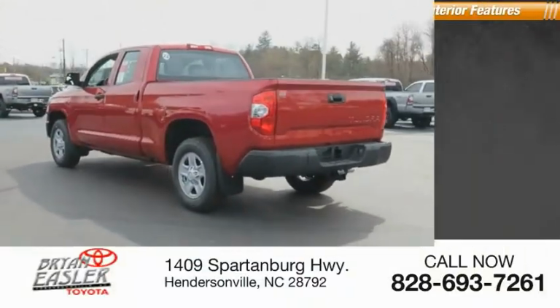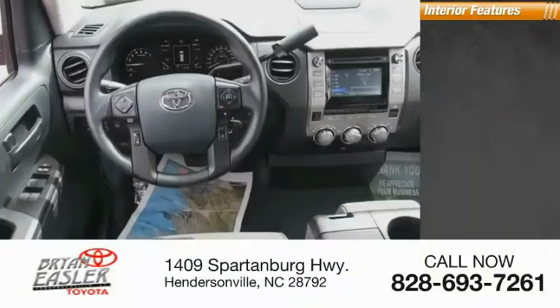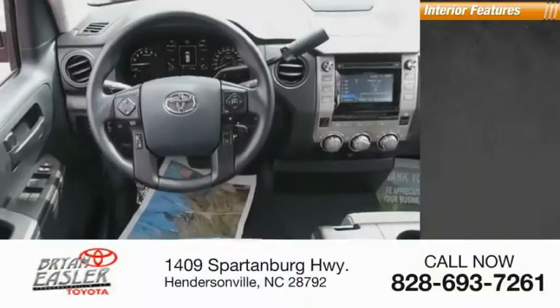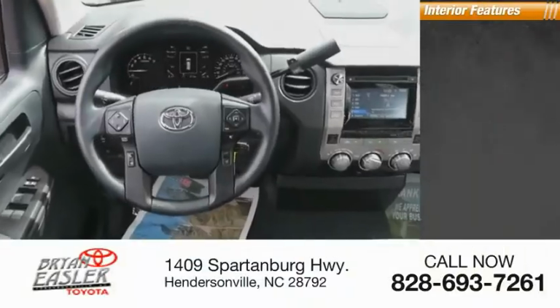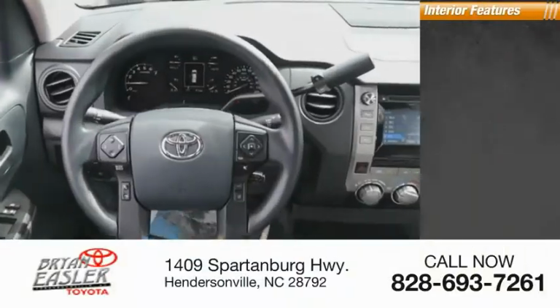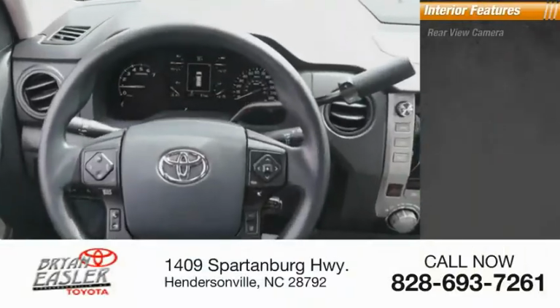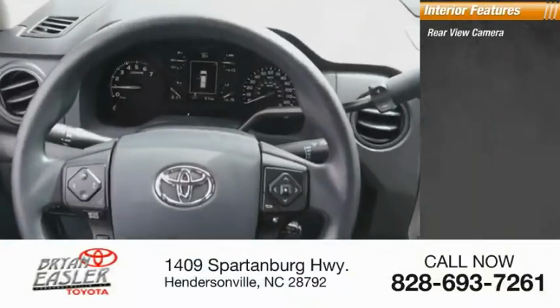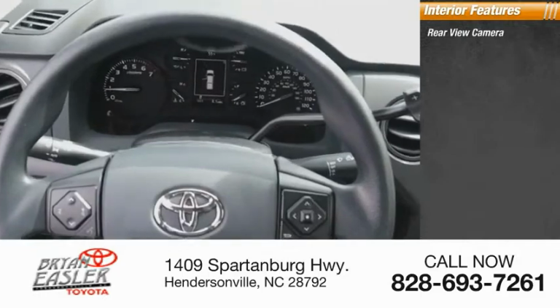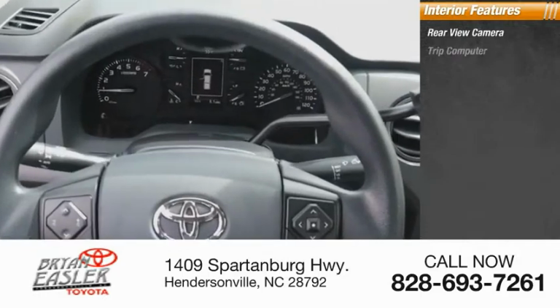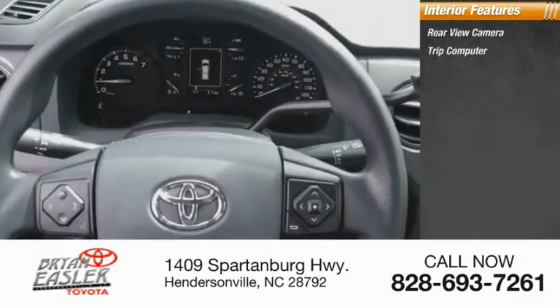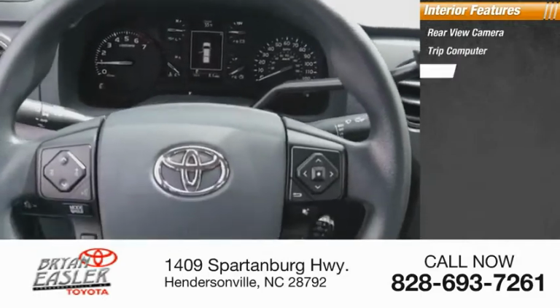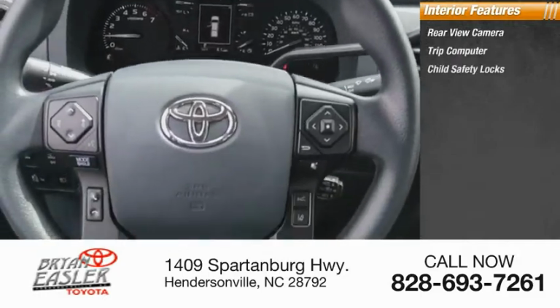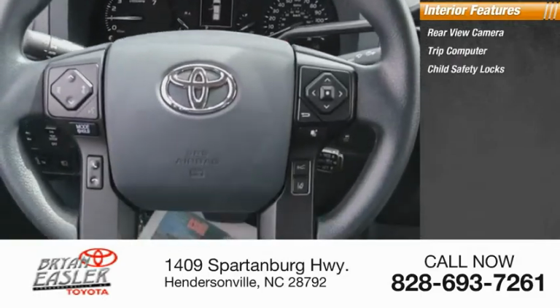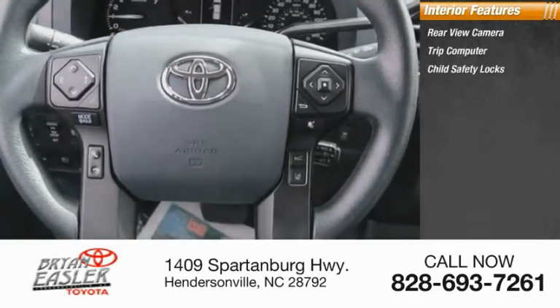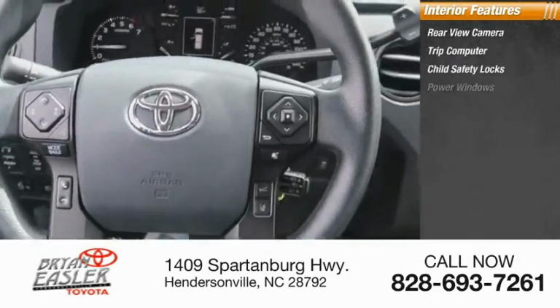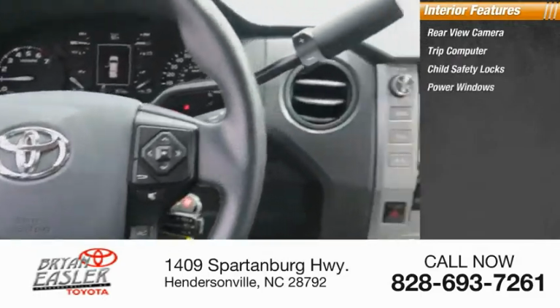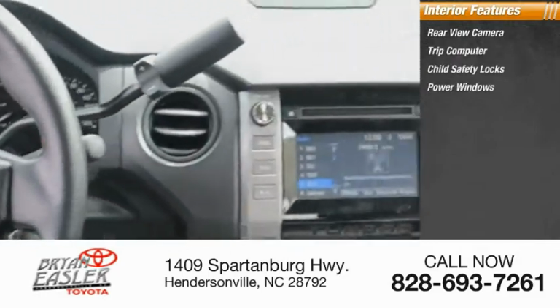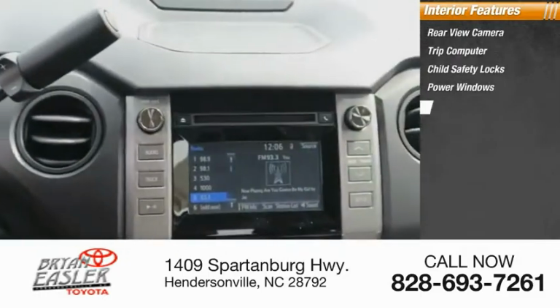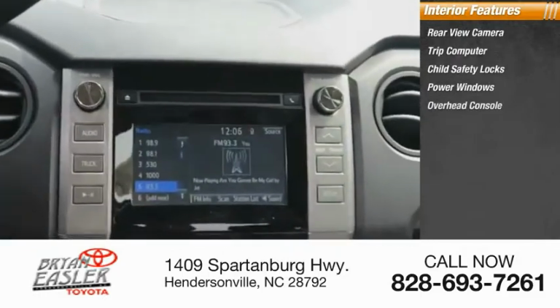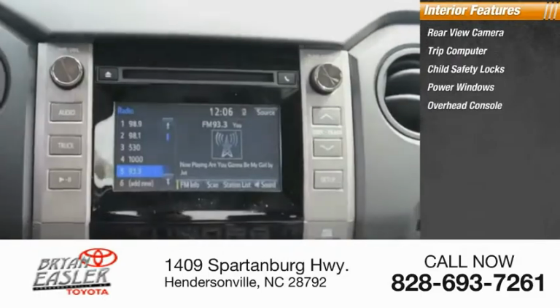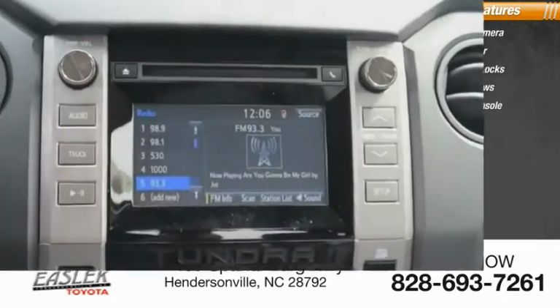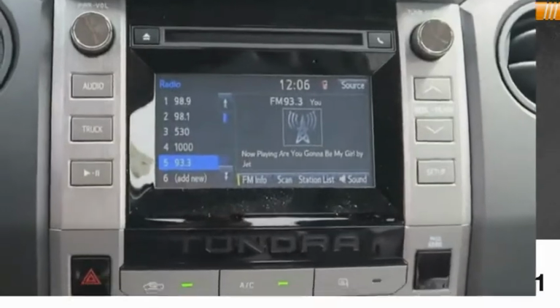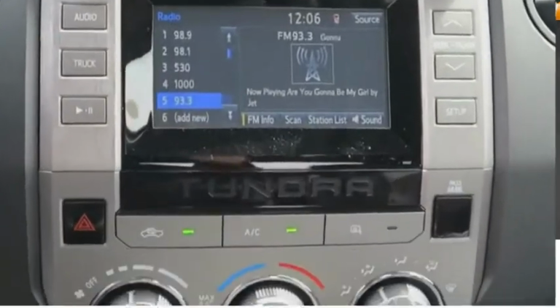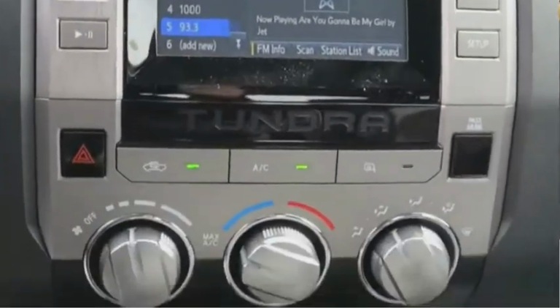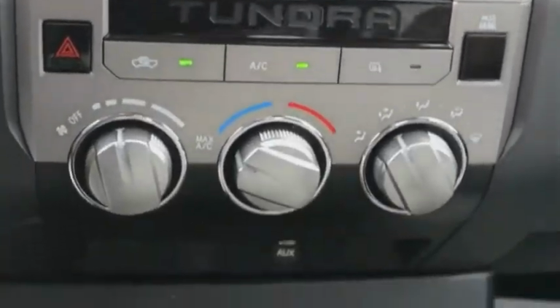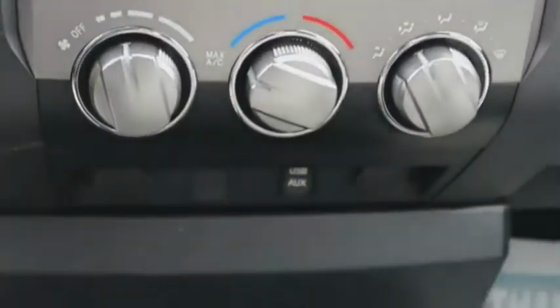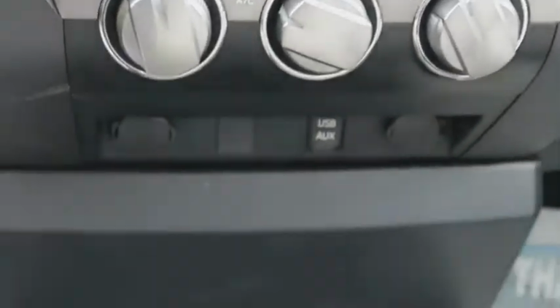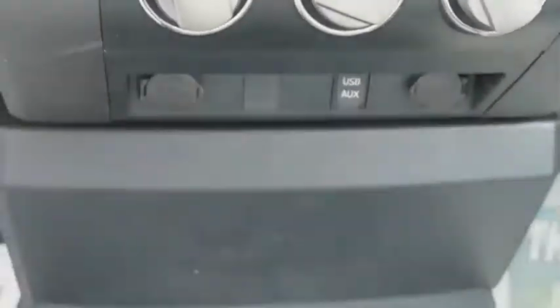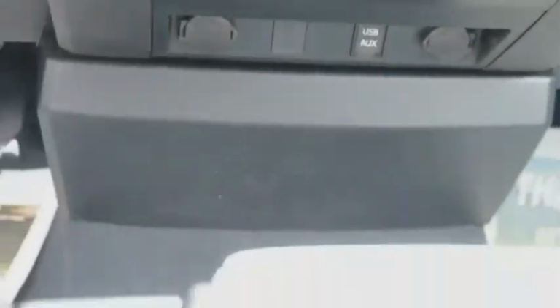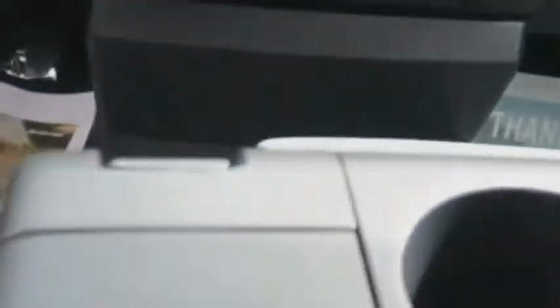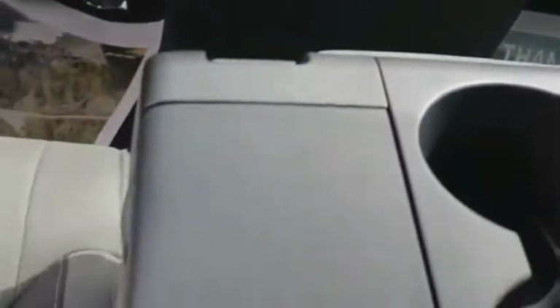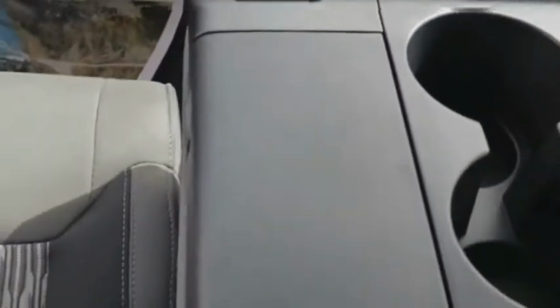Inside you'll find rear-view camera, trip computer, child safety locks, power windows, overhead console. Is Love at First Sight really possible? Let us know when you stop in.